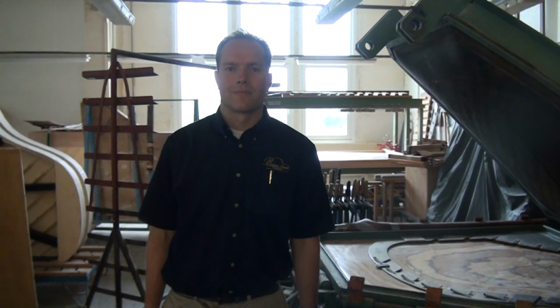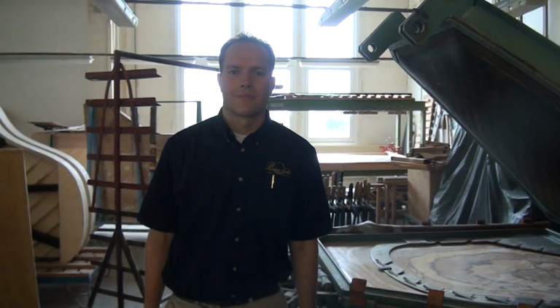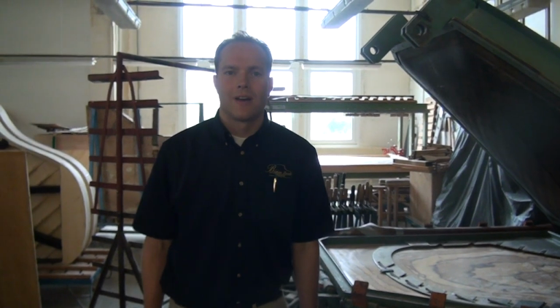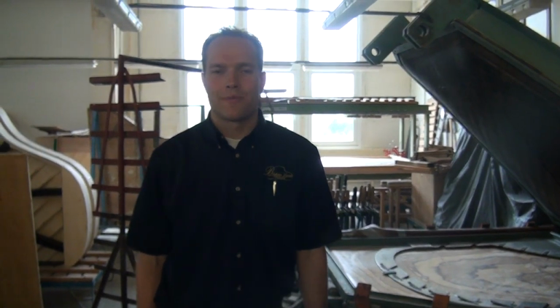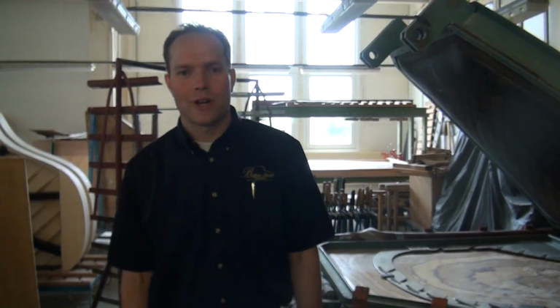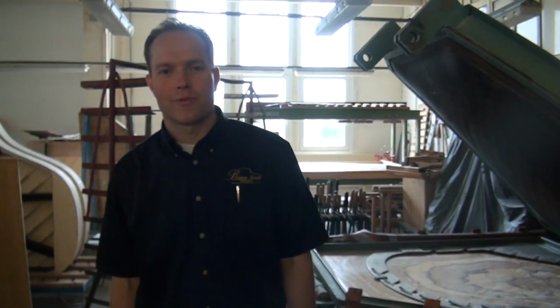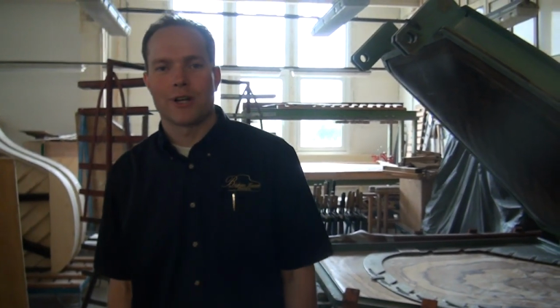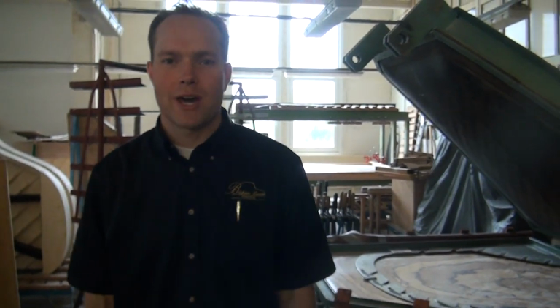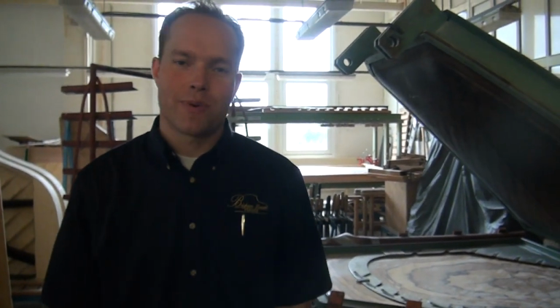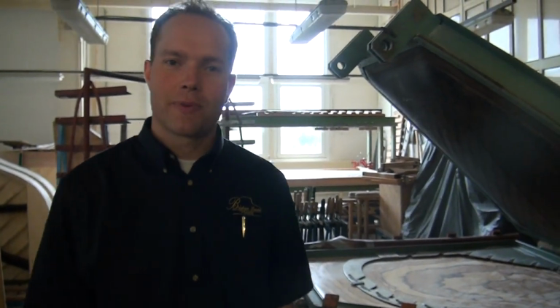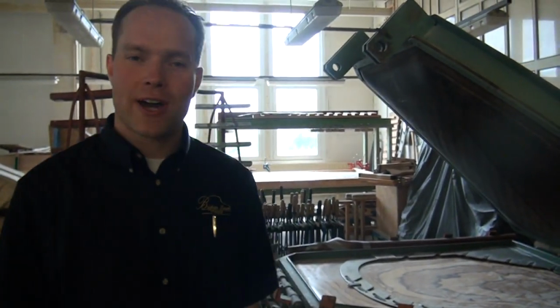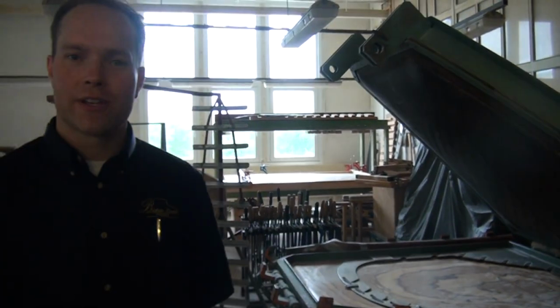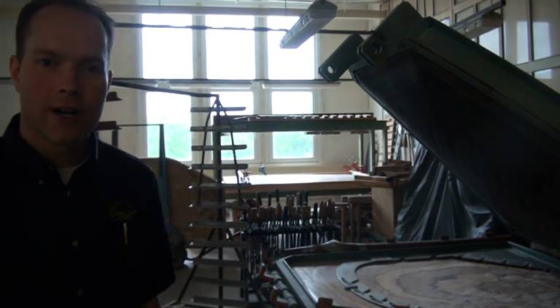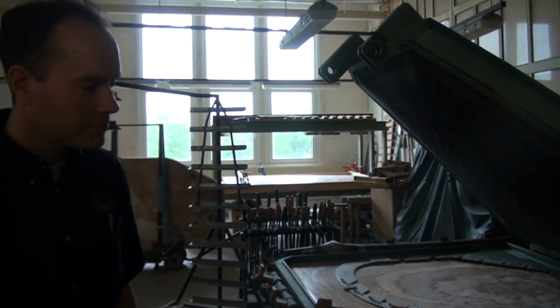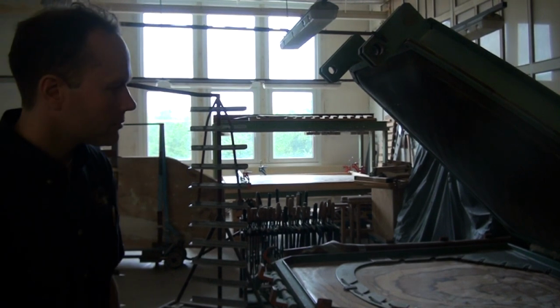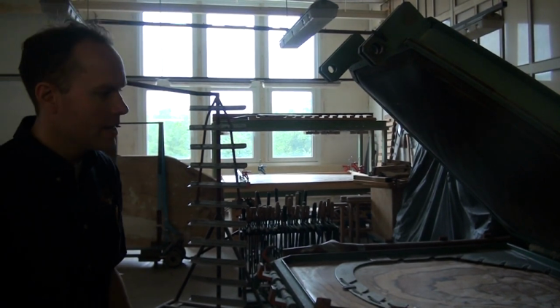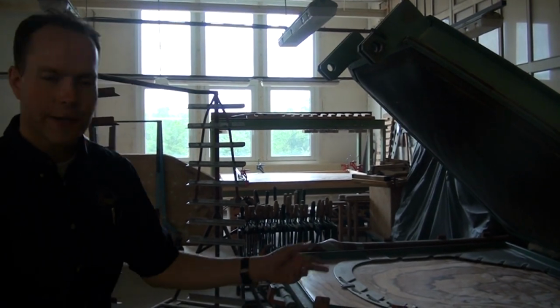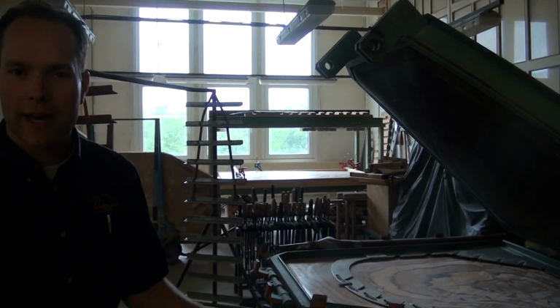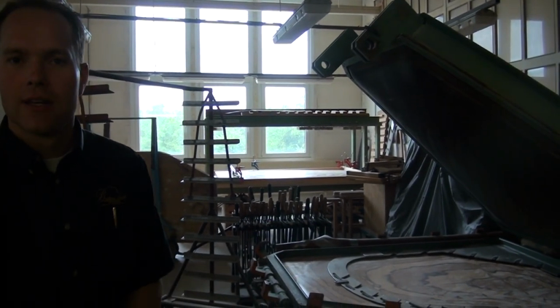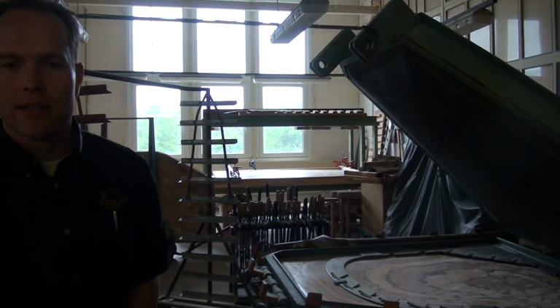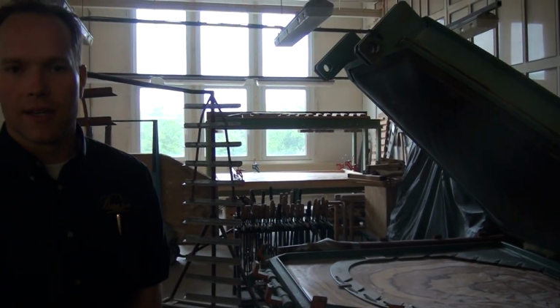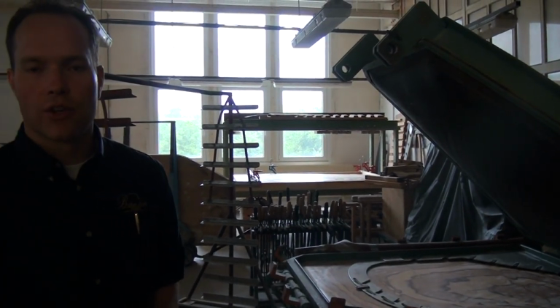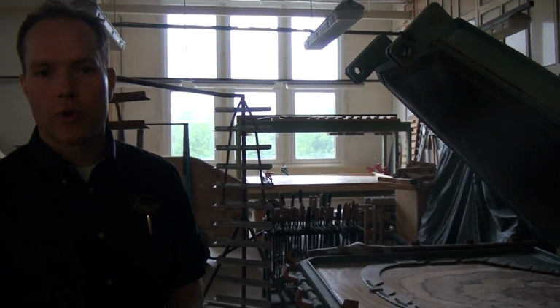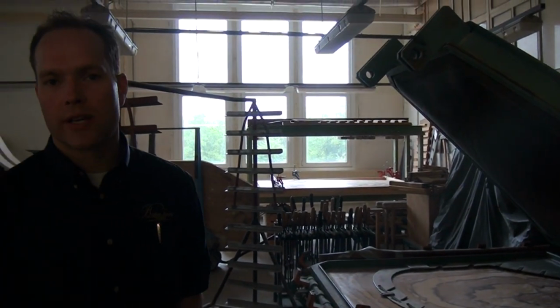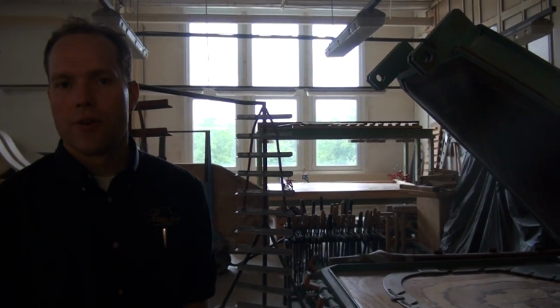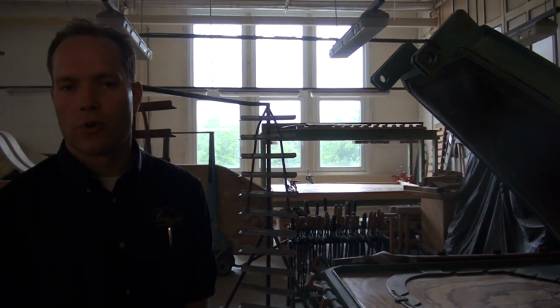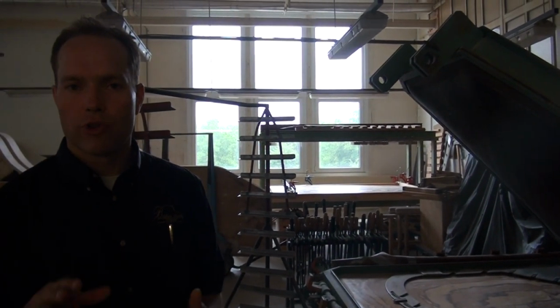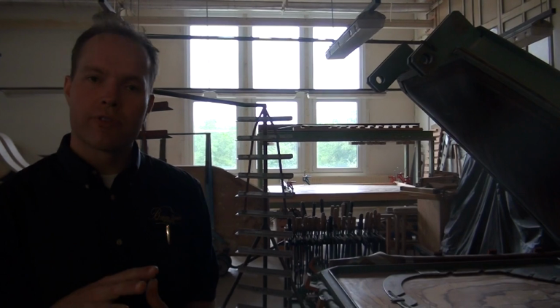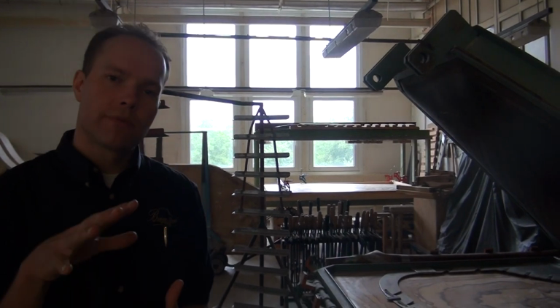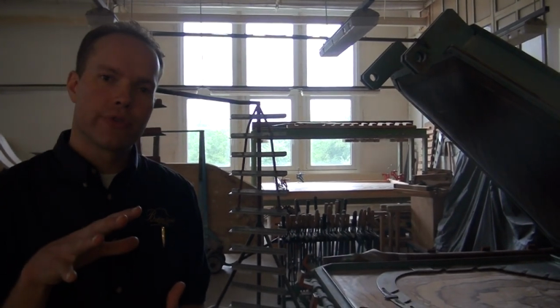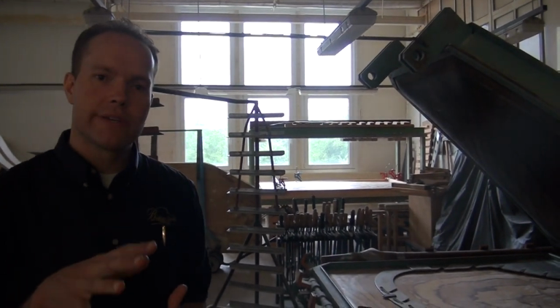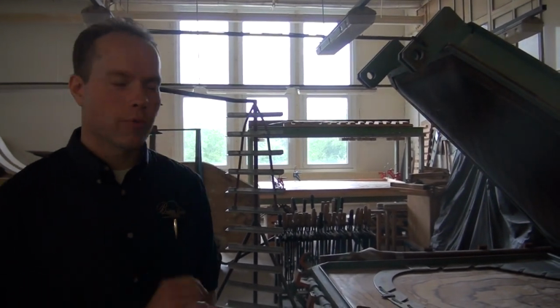Hi, I'm Brigham Larson with Brigham Larson Pianos in Petrov Piano Factory outside of Prague. And here we have the gluing process for ribs to the soundboard.